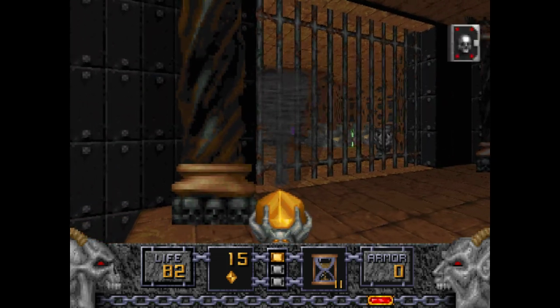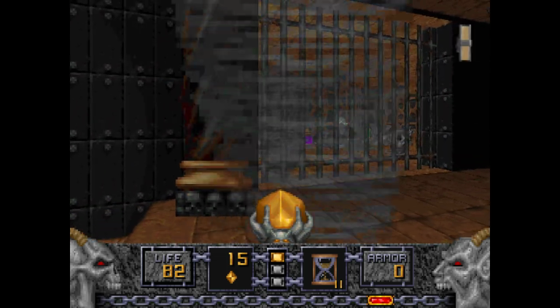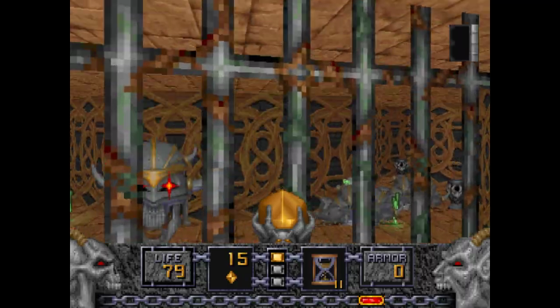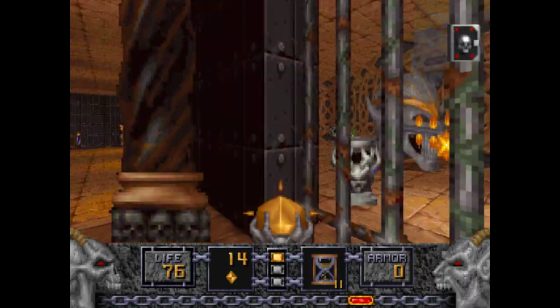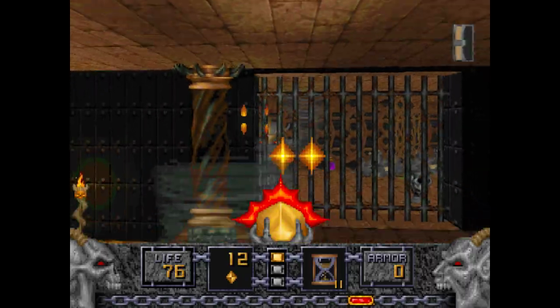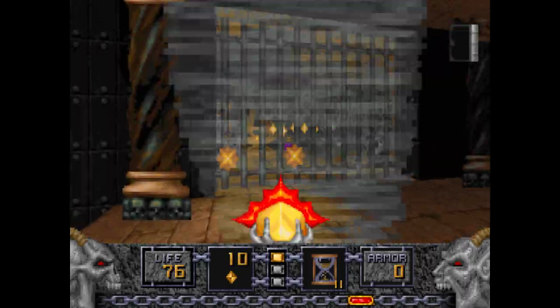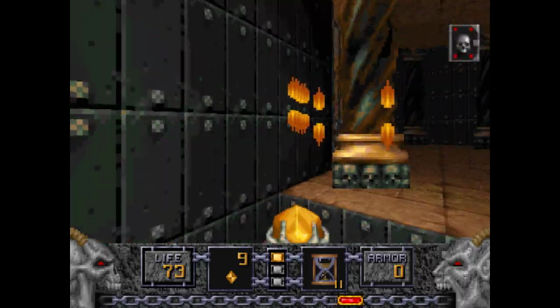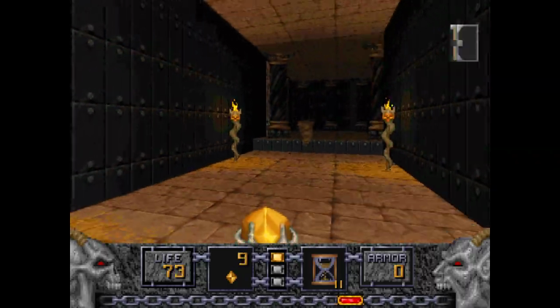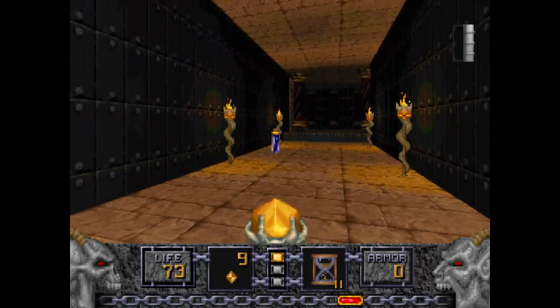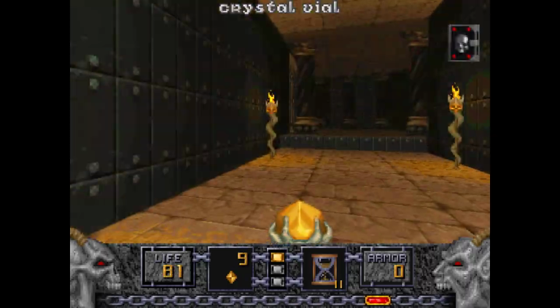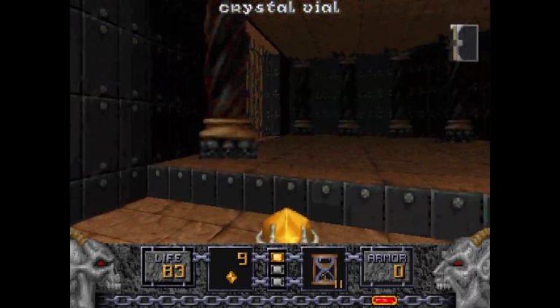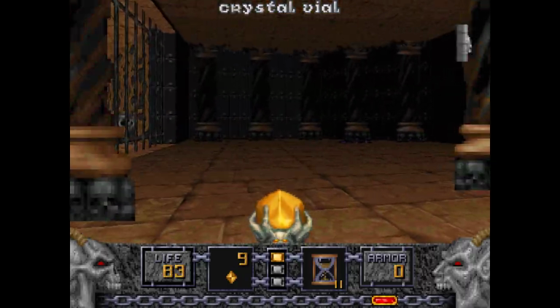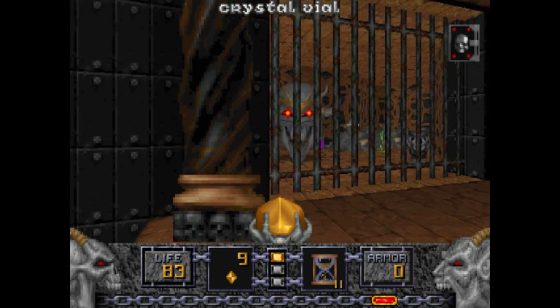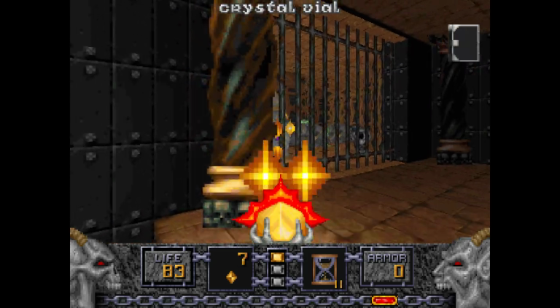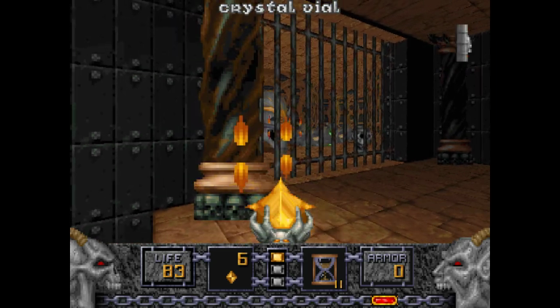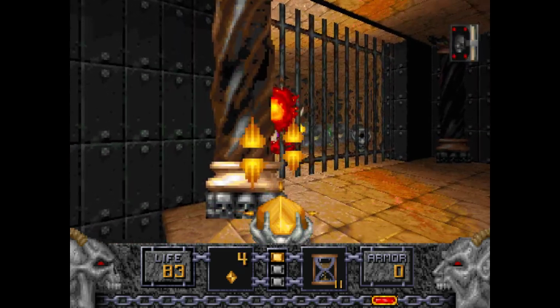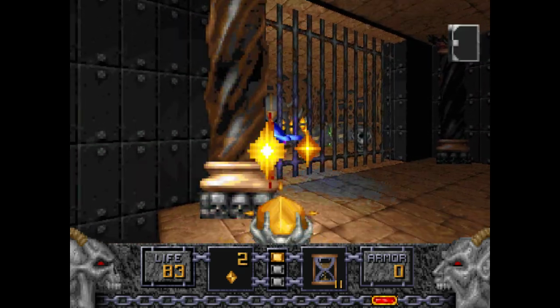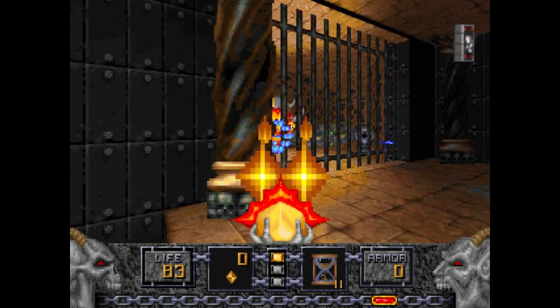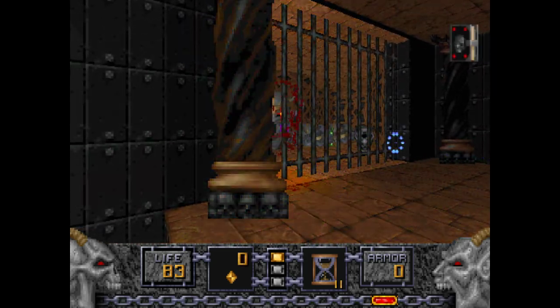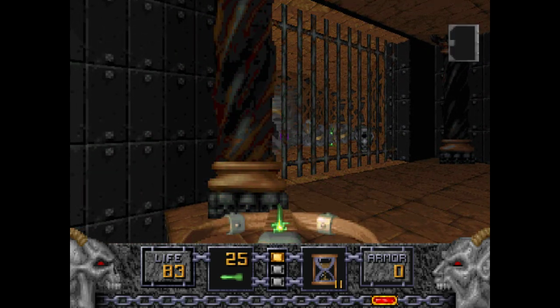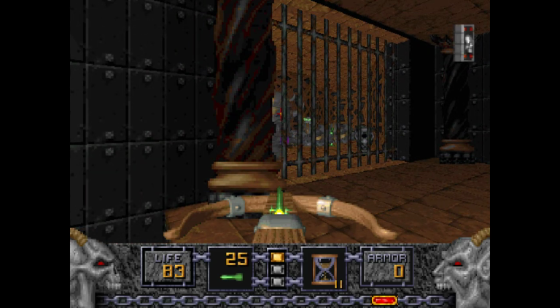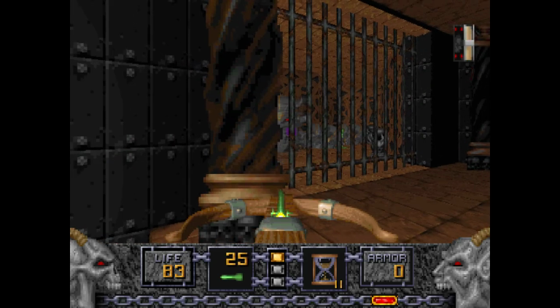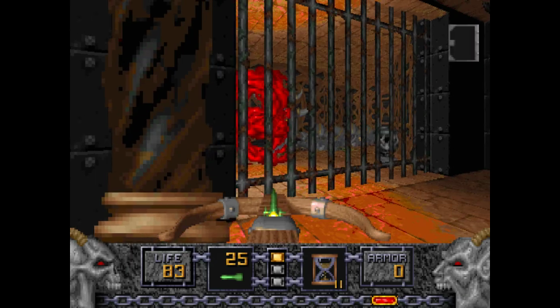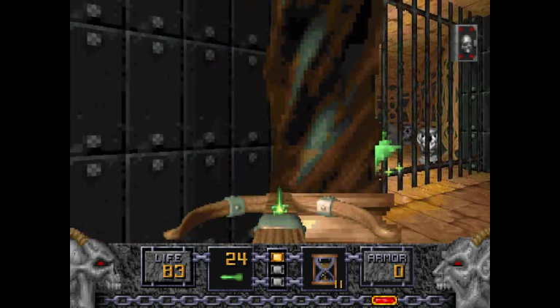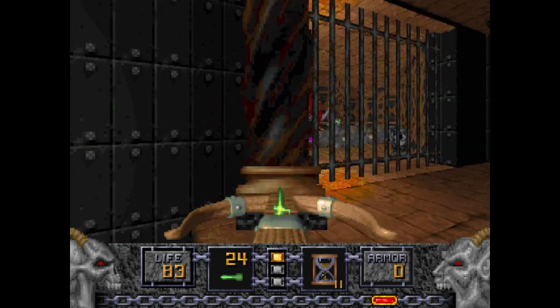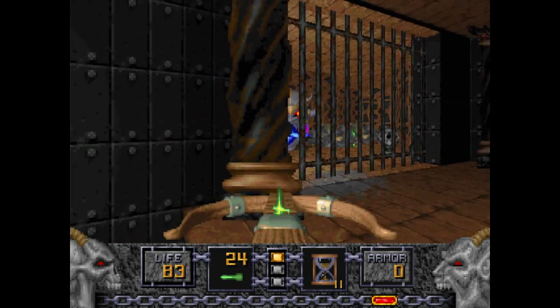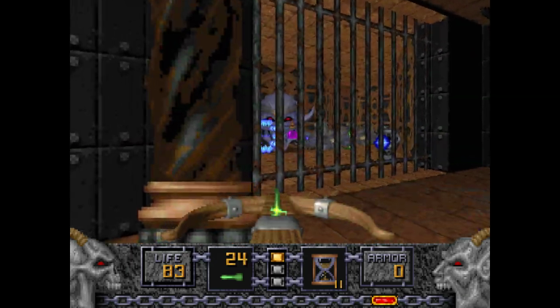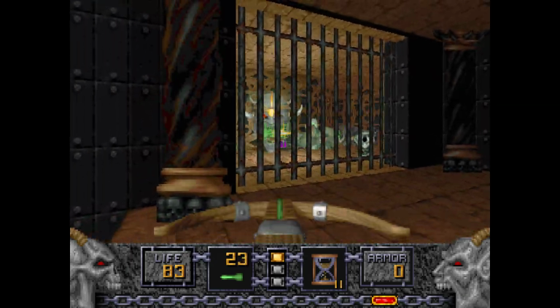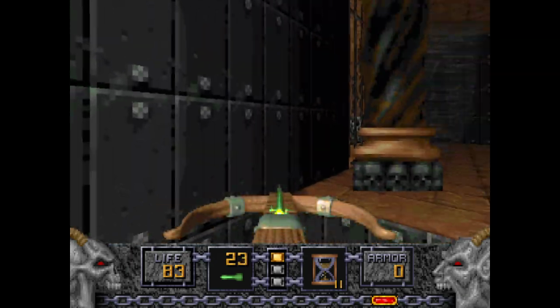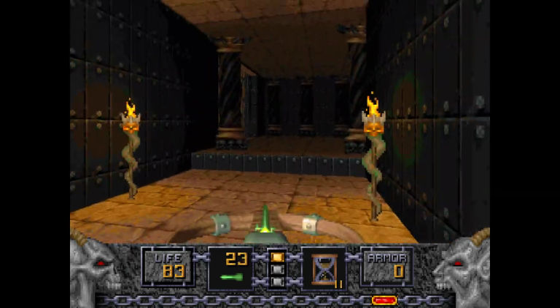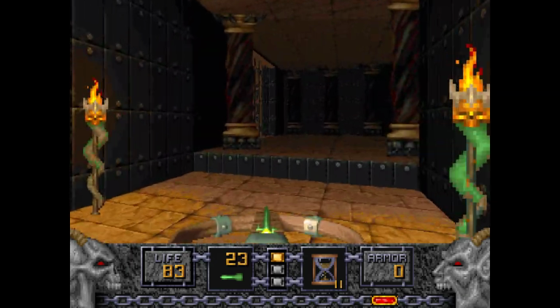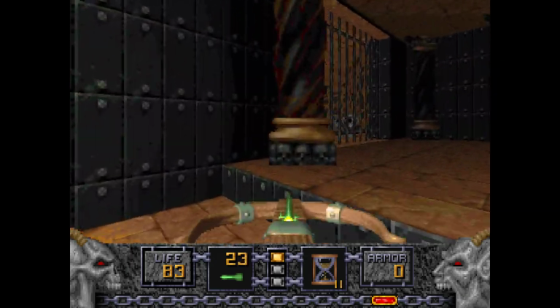Watch out for the Tornadoes though — they keep firing them and they are still a pain. You don't have the Shadowsphere at this point. Just lure this one here. We're out of Wand ammo — that's a rarity. So we're just going to play the peekaboo game with them.